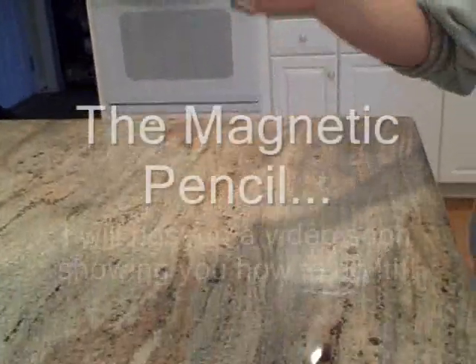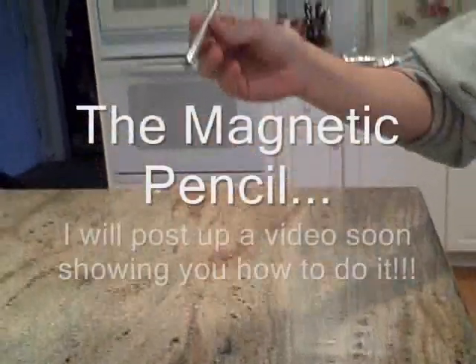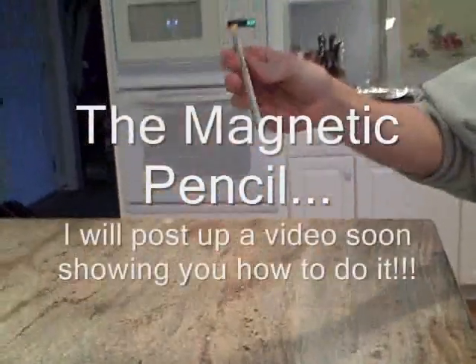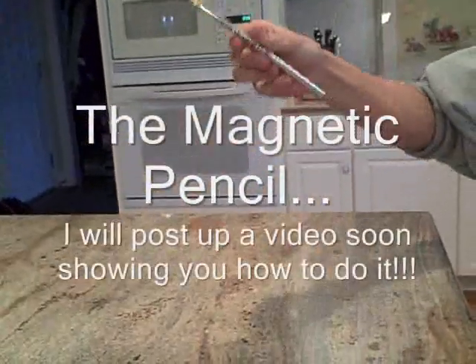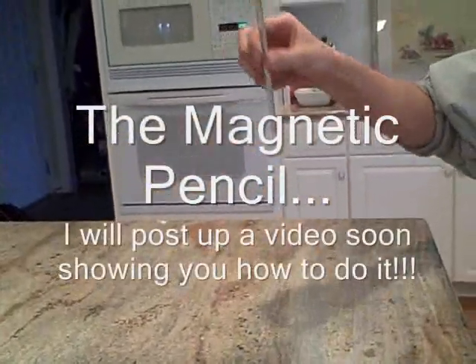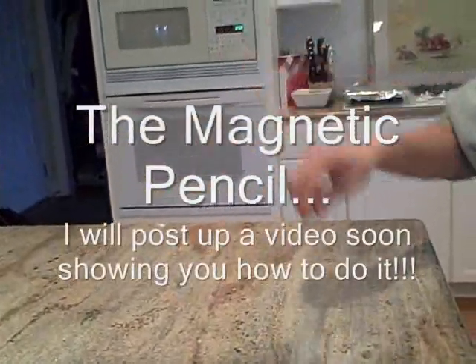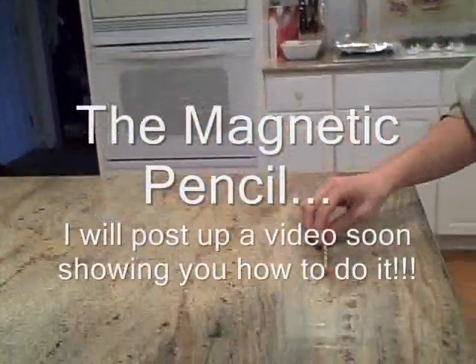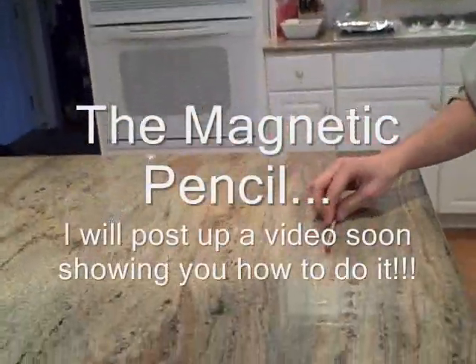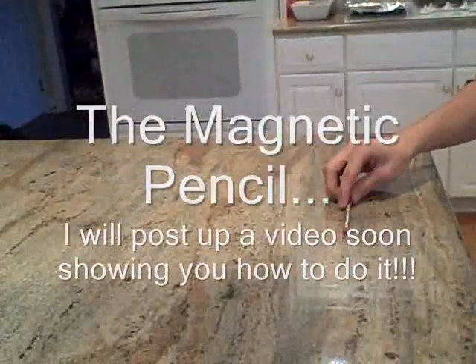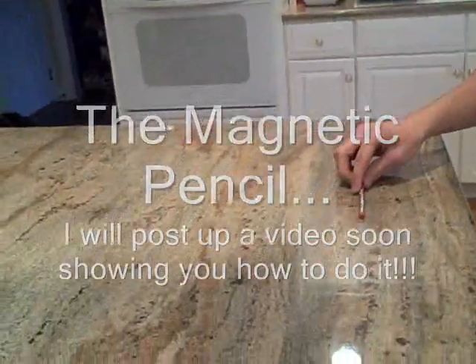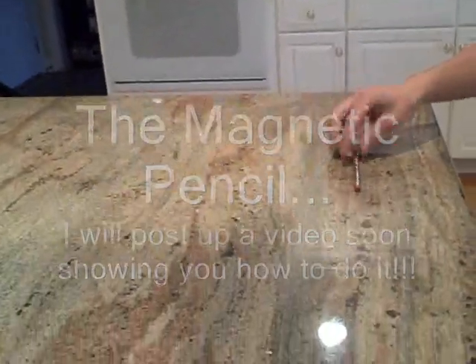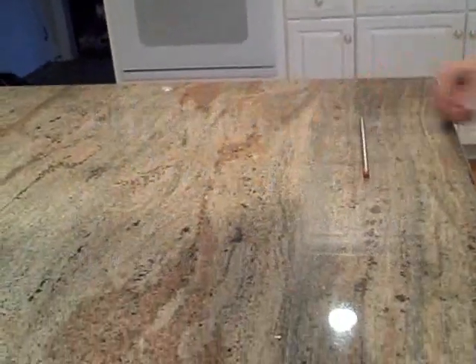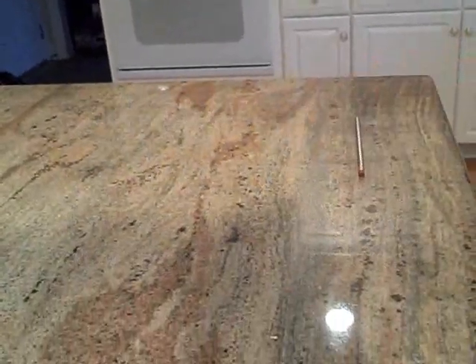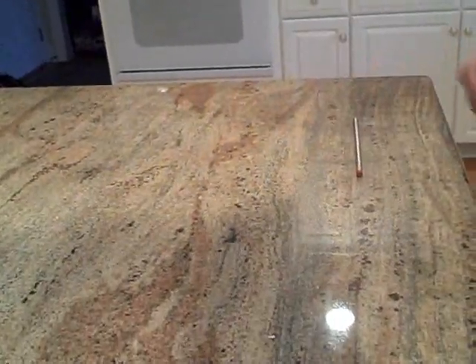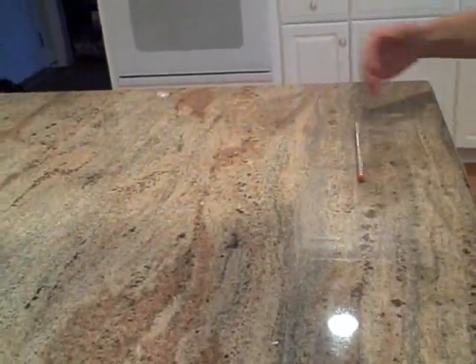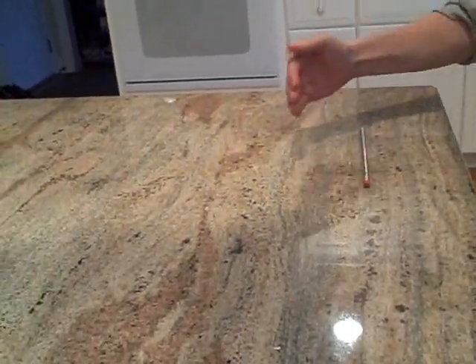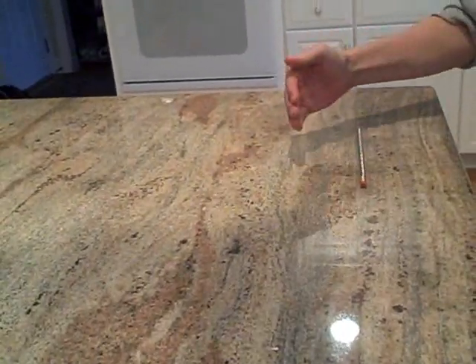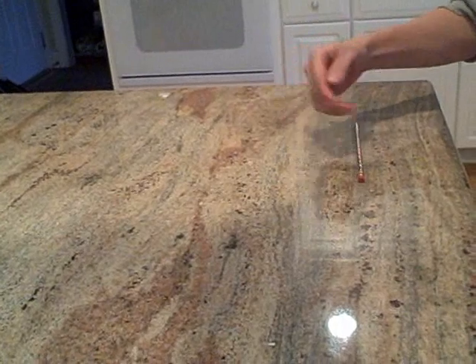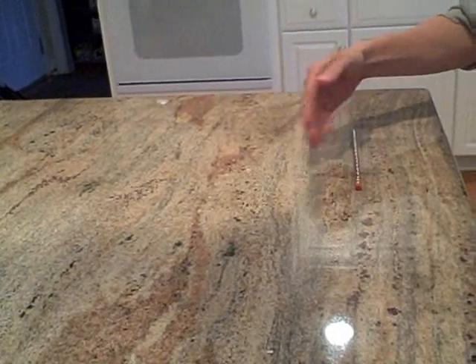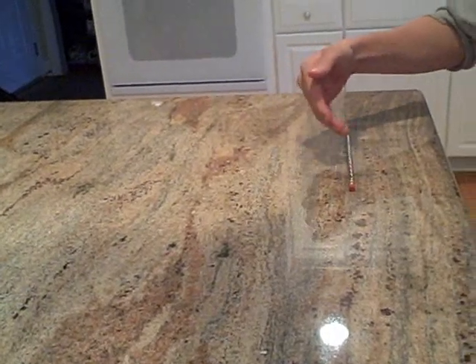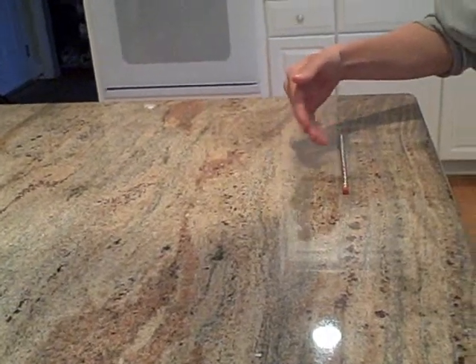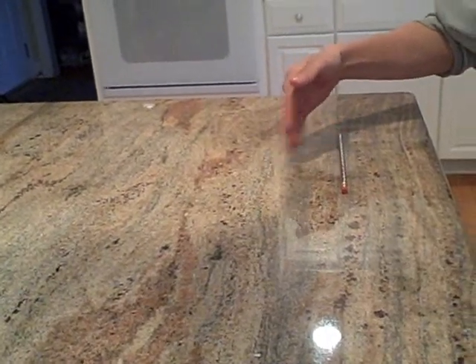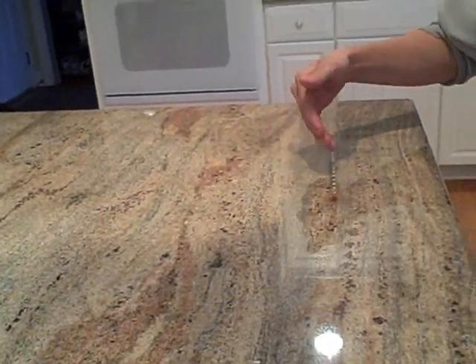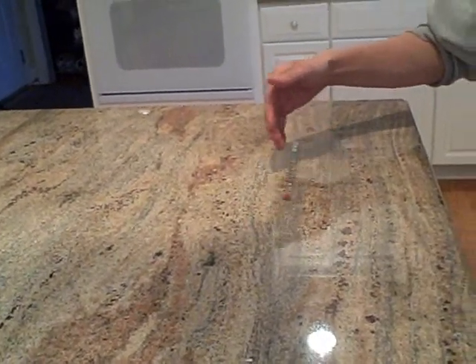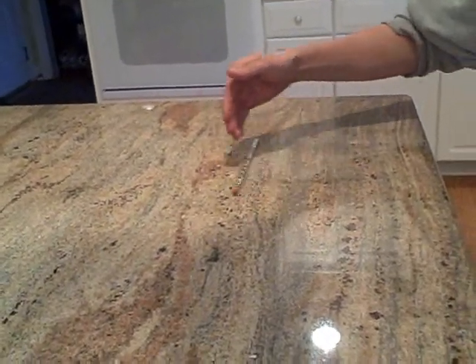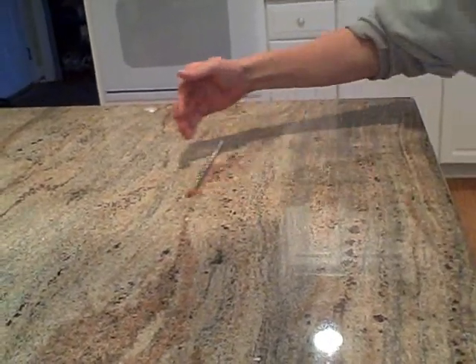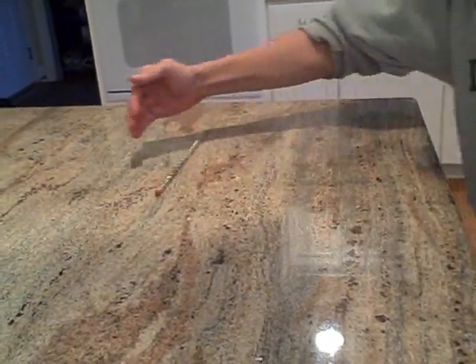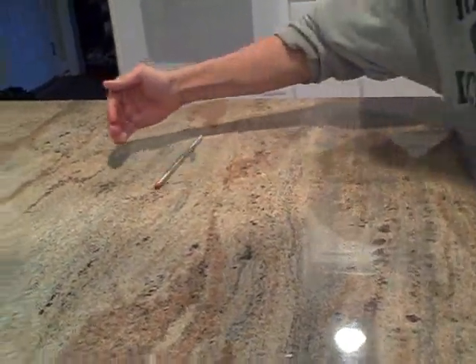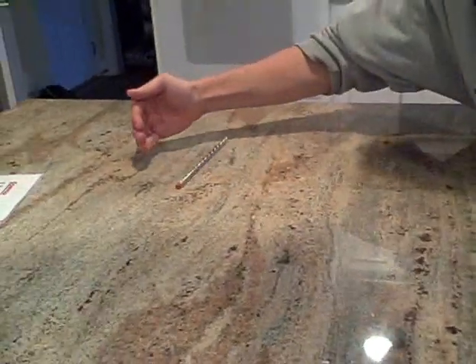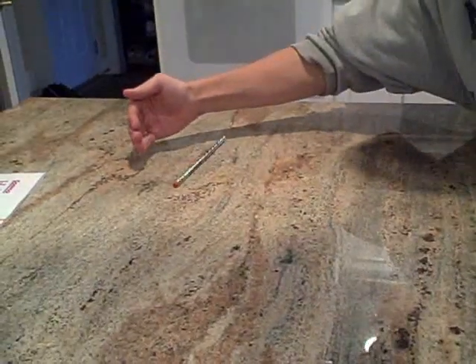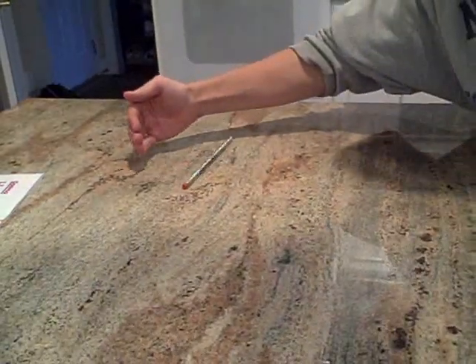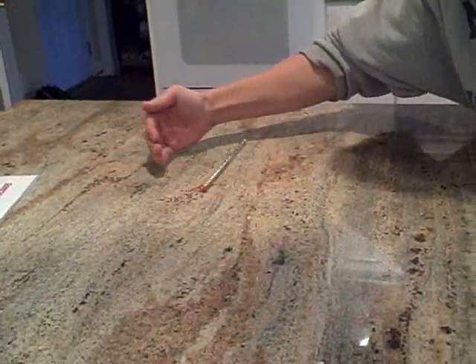Here's a cool little trick I'll demonstrate for you. I like to call it the magnetic pencil. Basically all you need is a pencil and a pretty flat surface — as you can see it rolling on the counter right there.